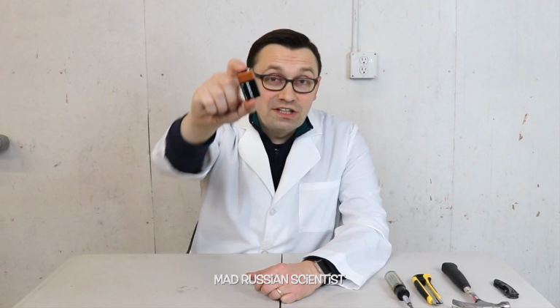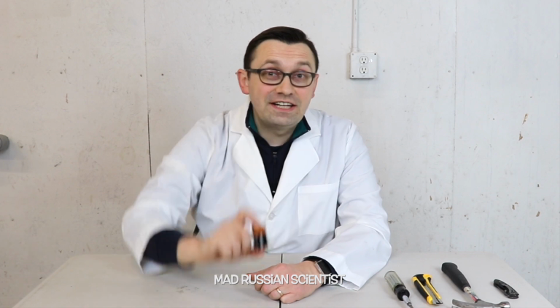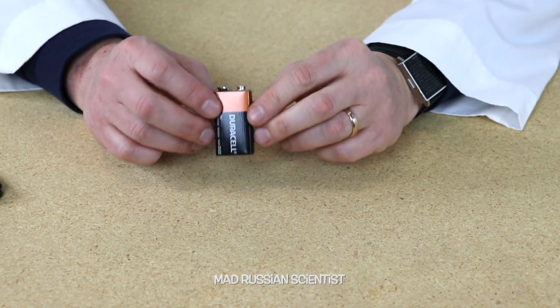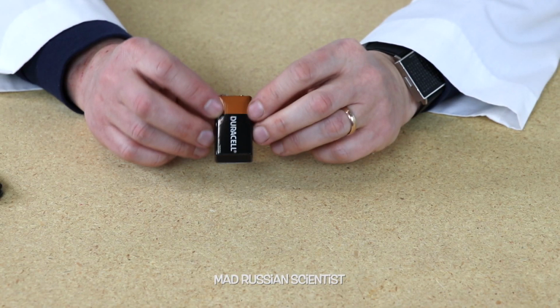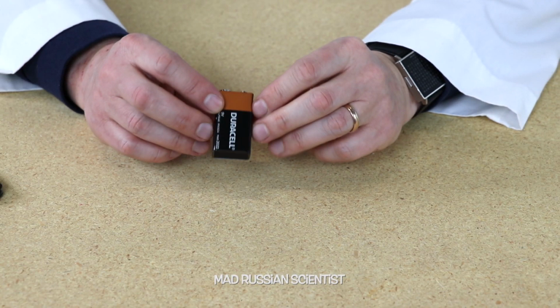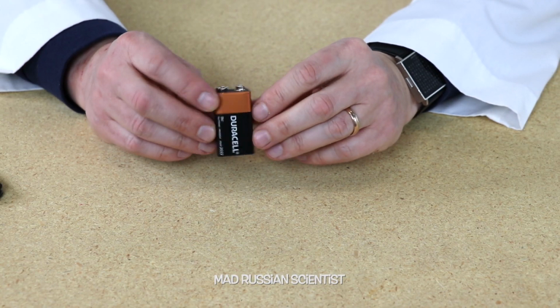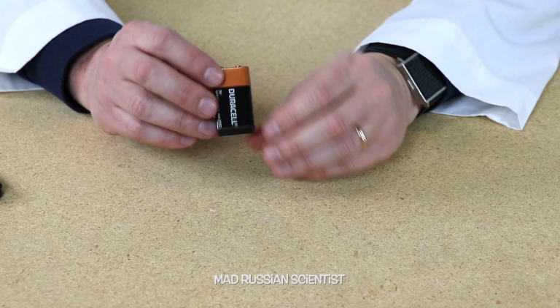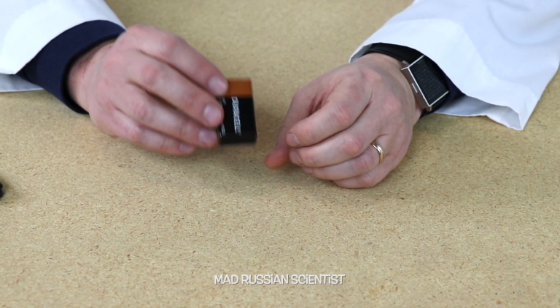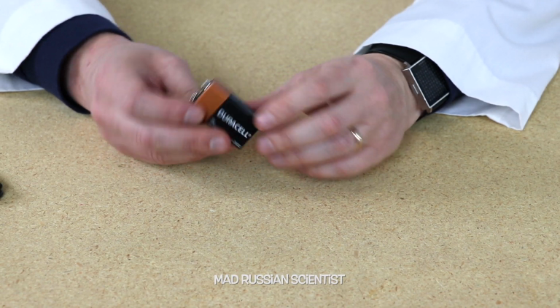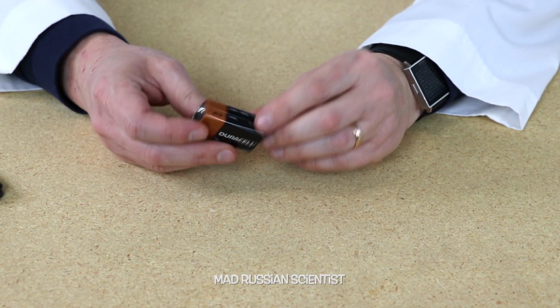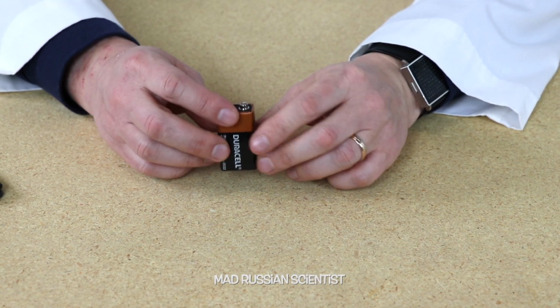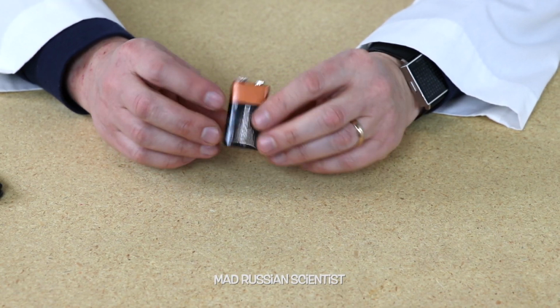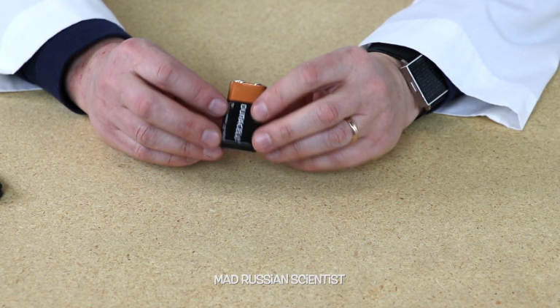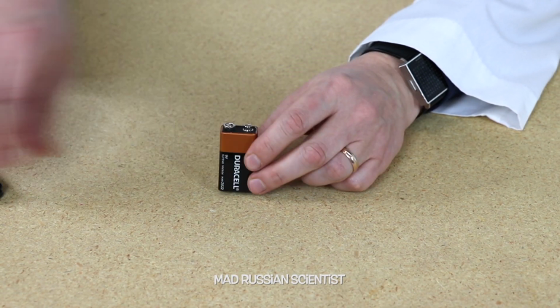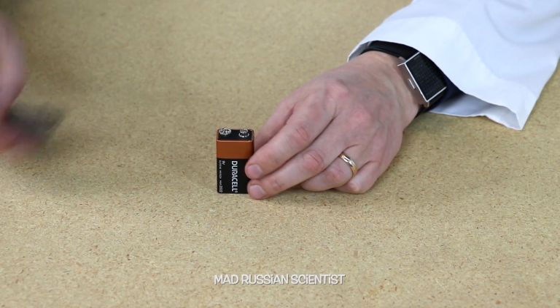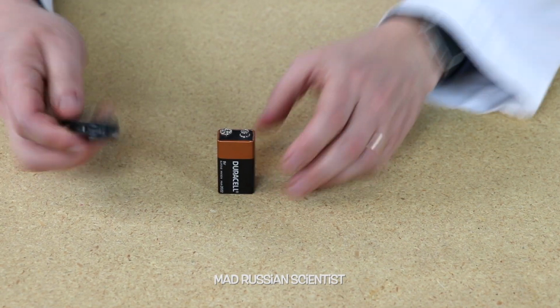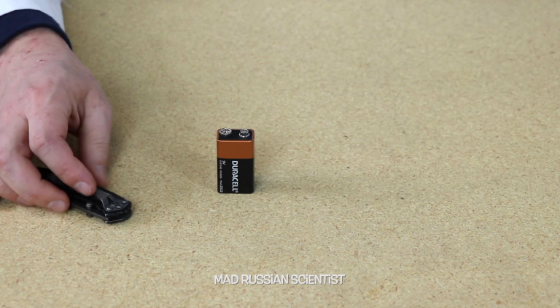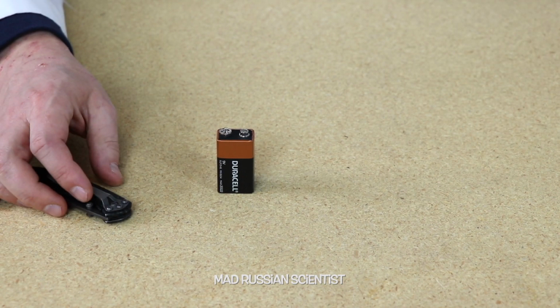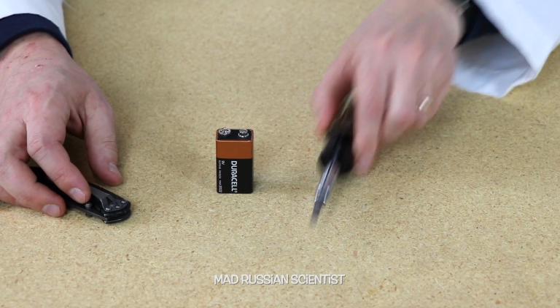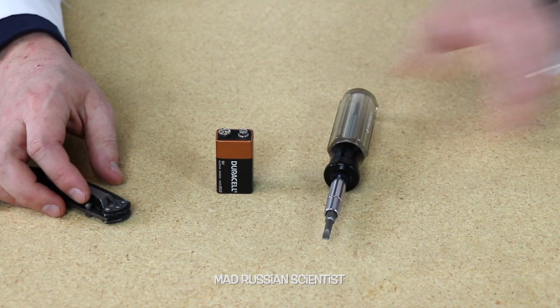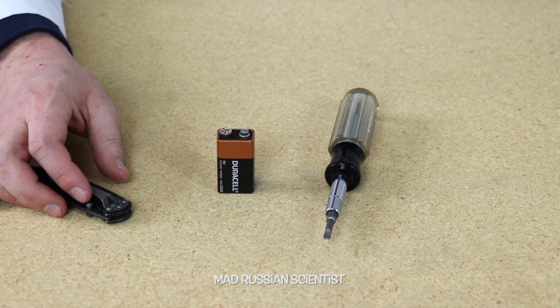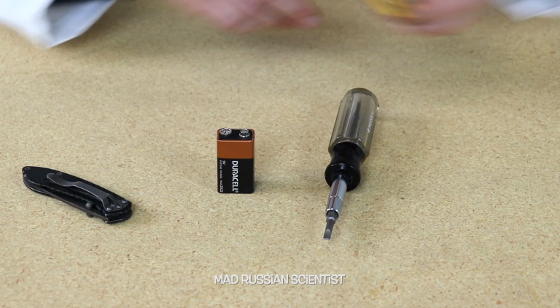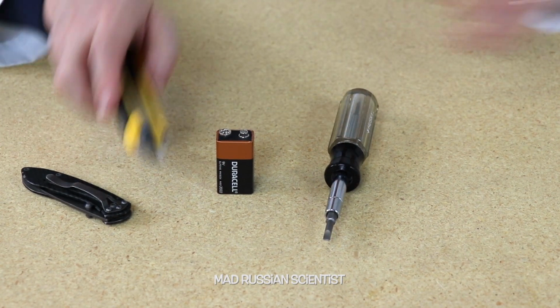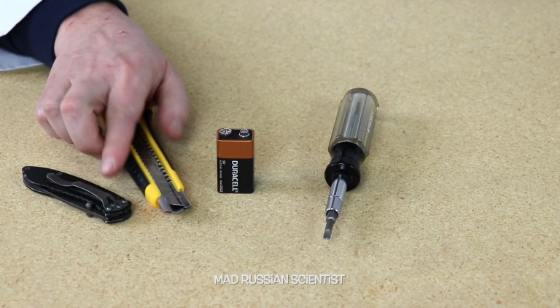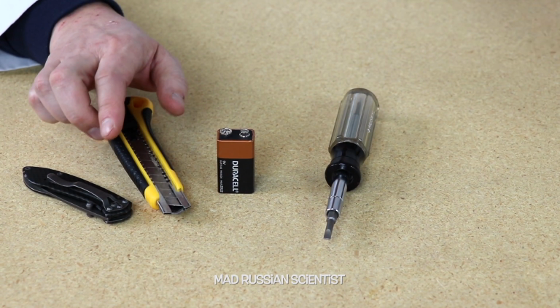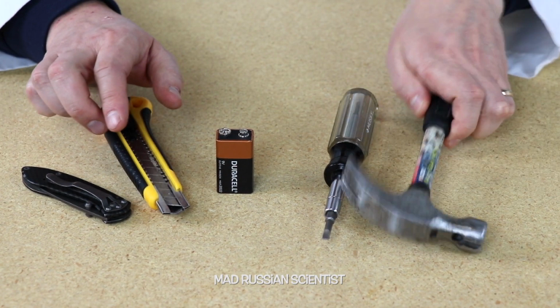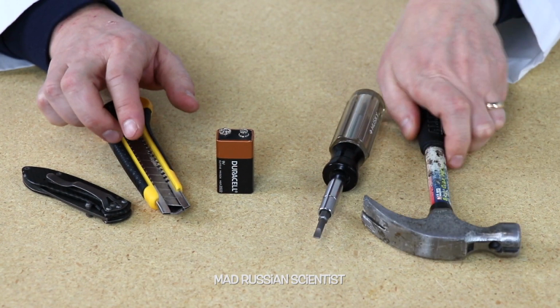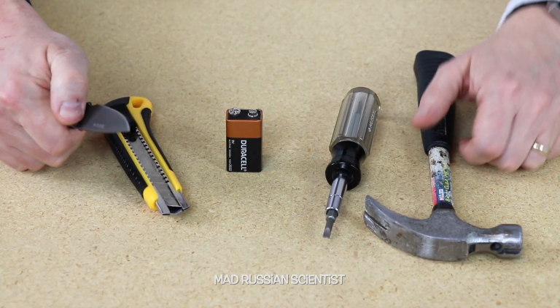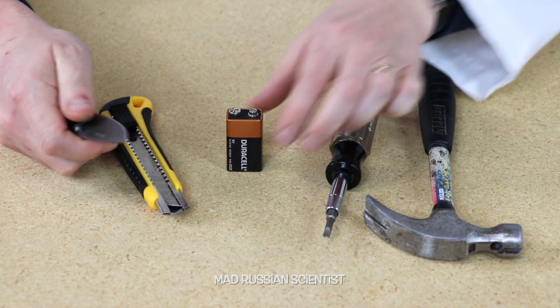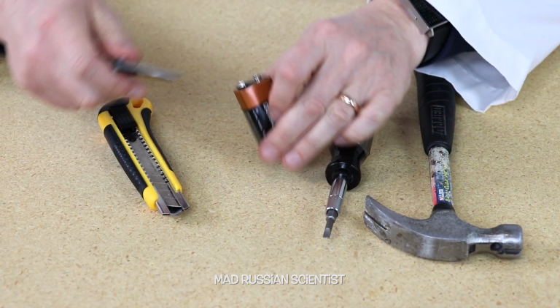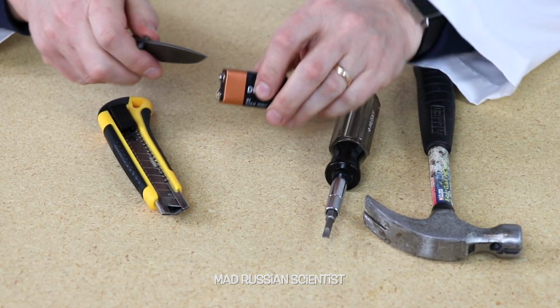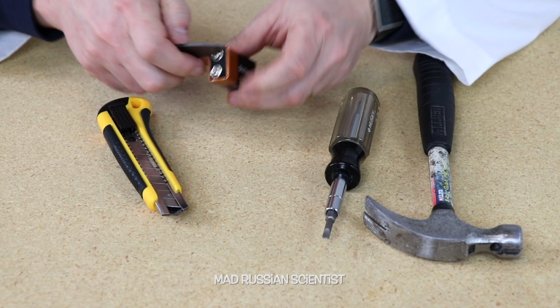Let's check it out. I actually never opened one so I don't even know how to open one and what tools you need, so I just brought everything I could see. All right, let's start open it up.